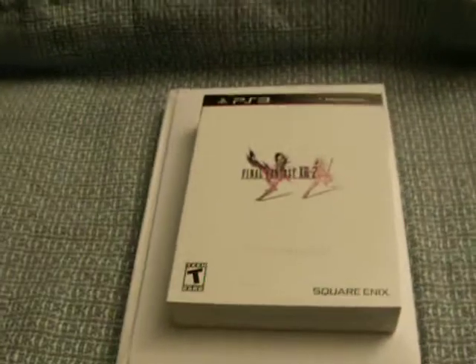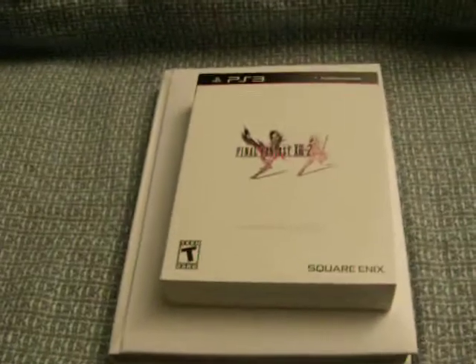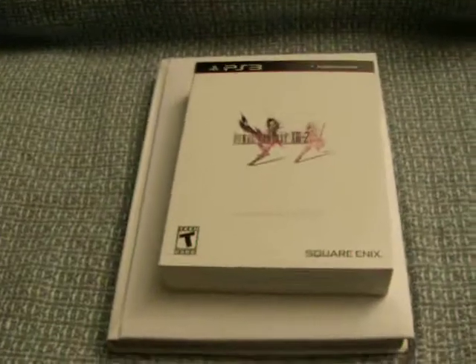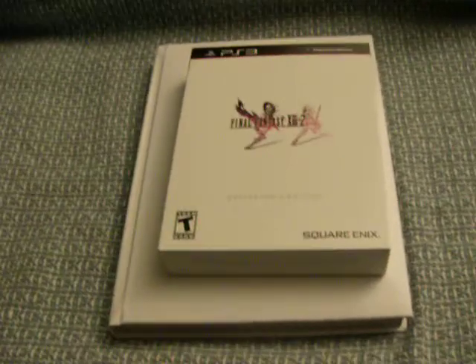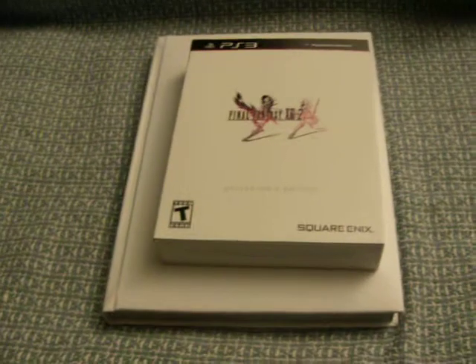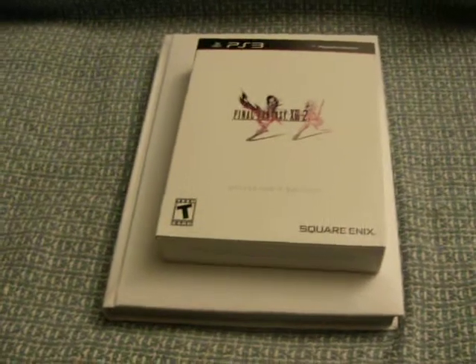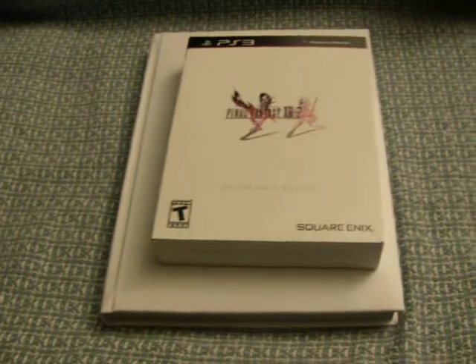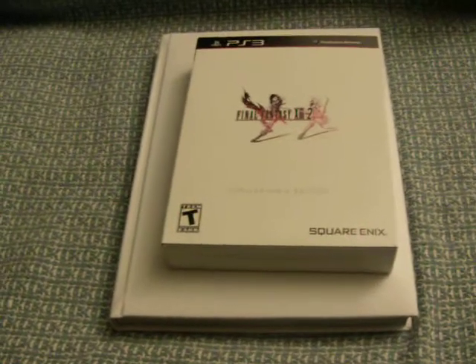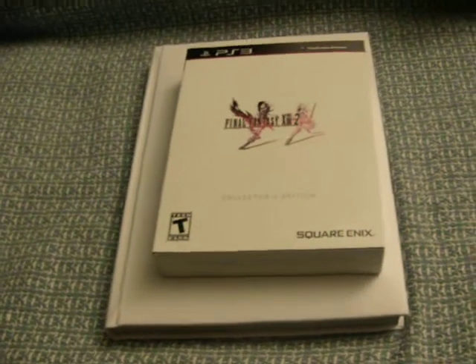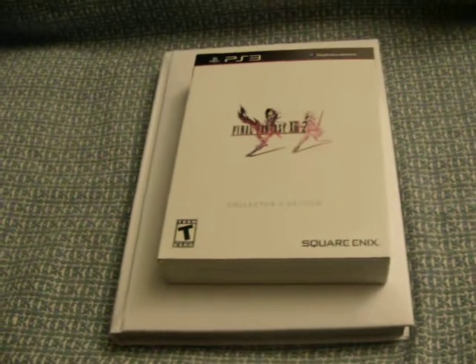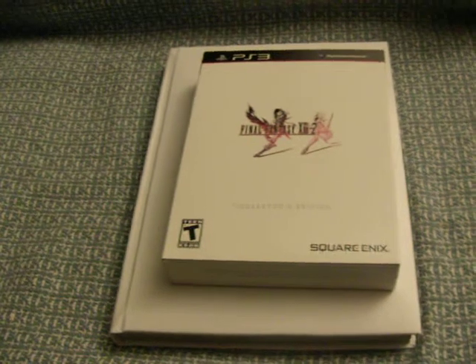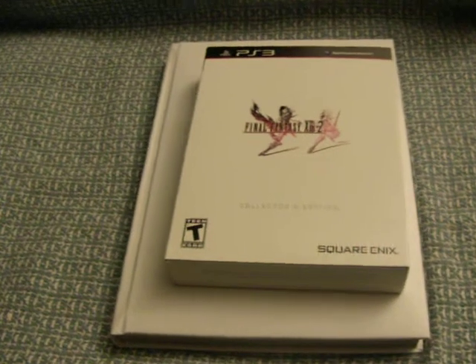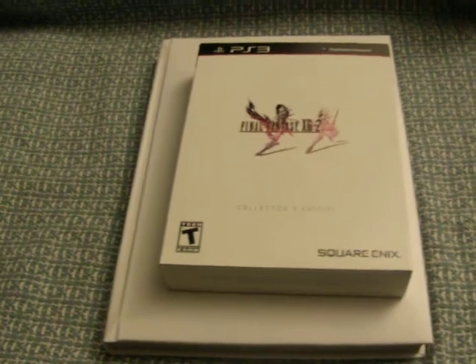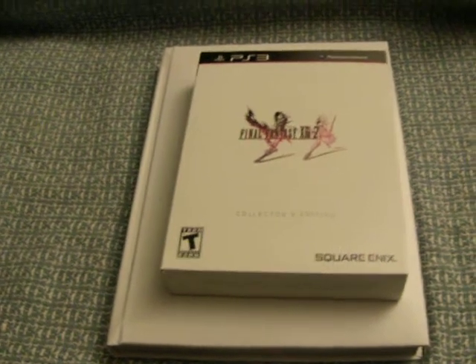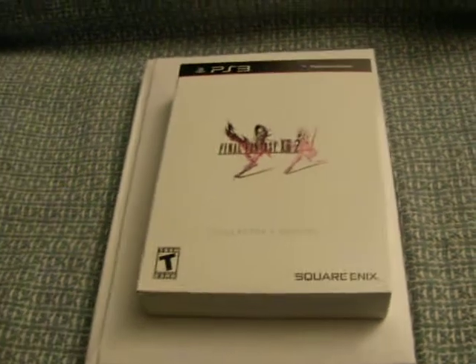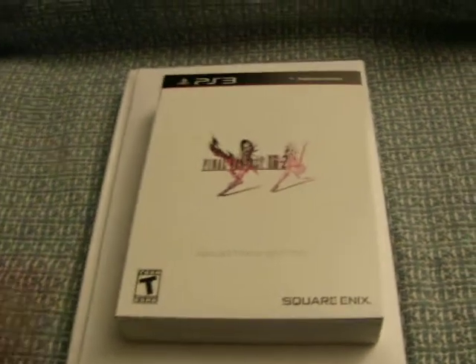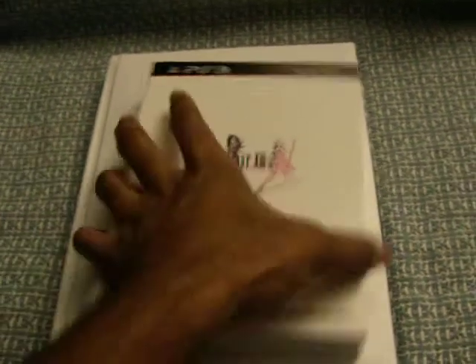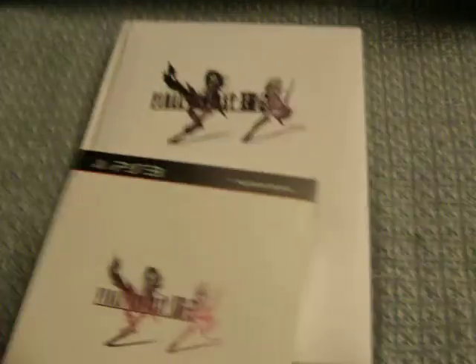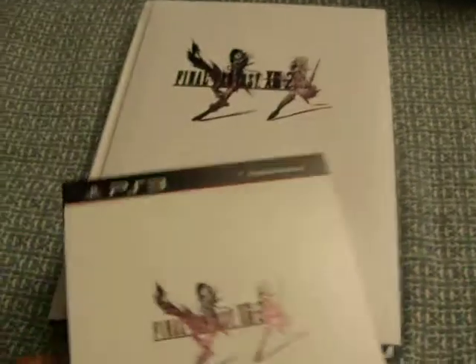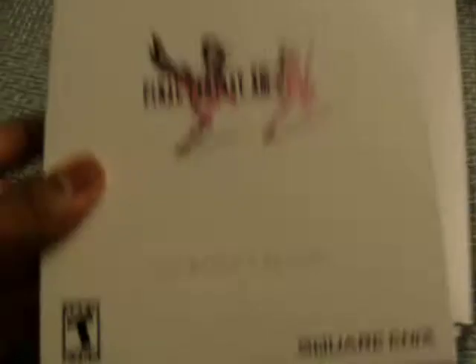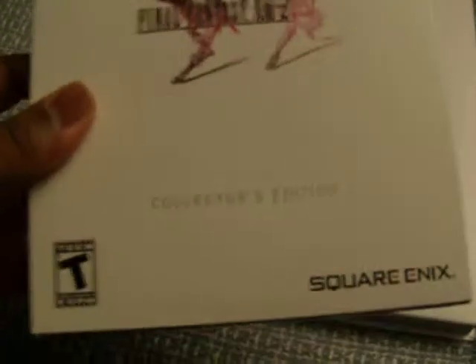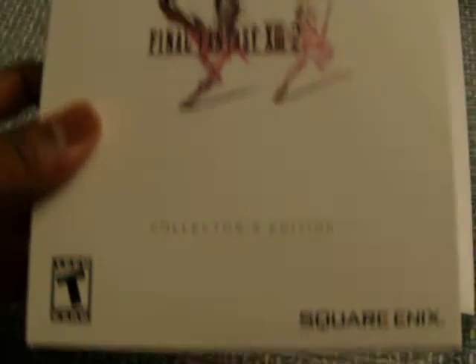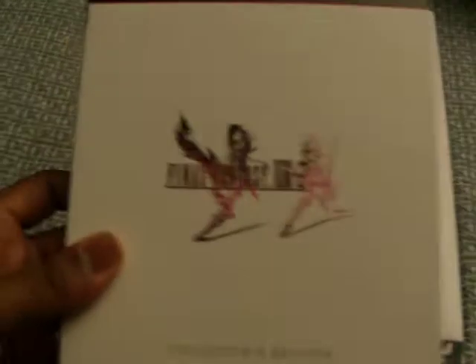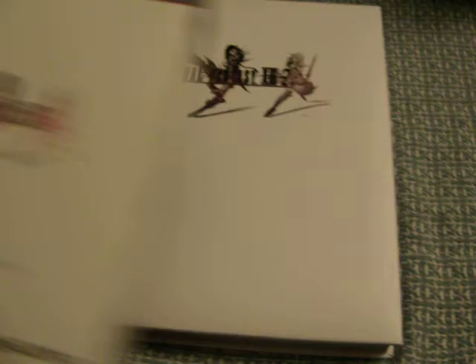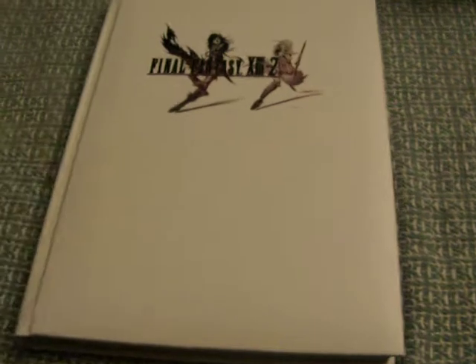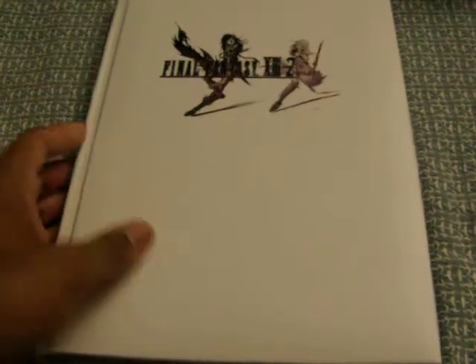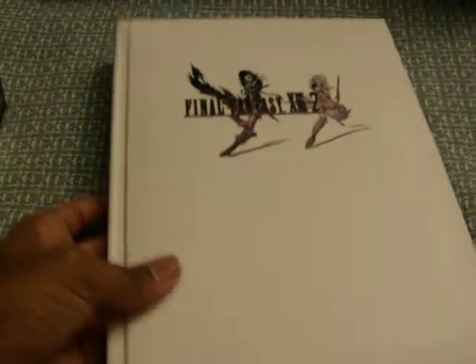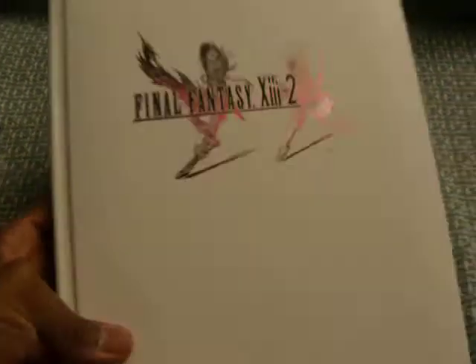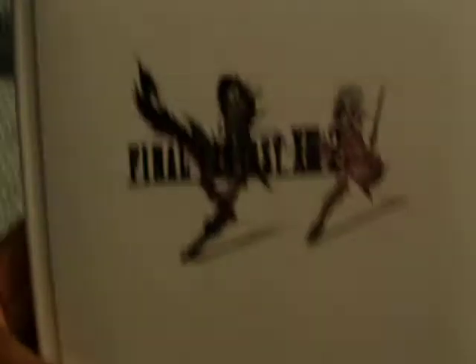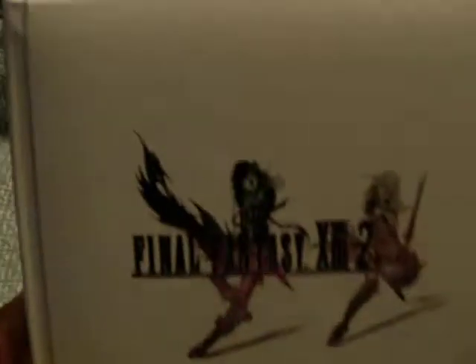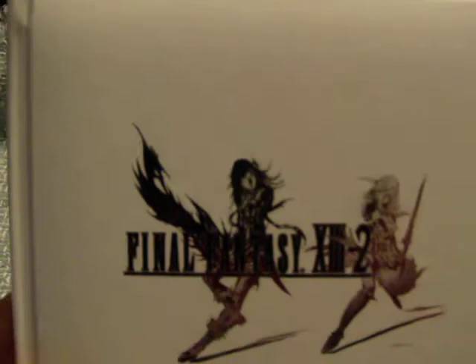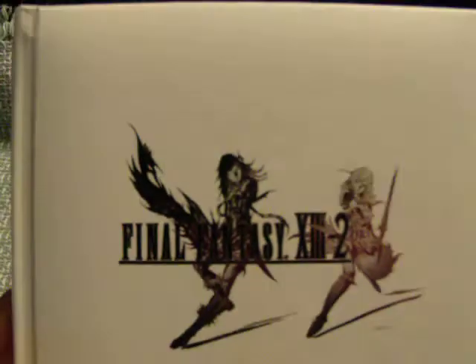Hello everyone, this is Glenburg89 and I'm here to do an unboxing for the Final Fantasy 13-2 collector's edition, as well as the Final Fantasy 13-2 limited edition strategy guide.